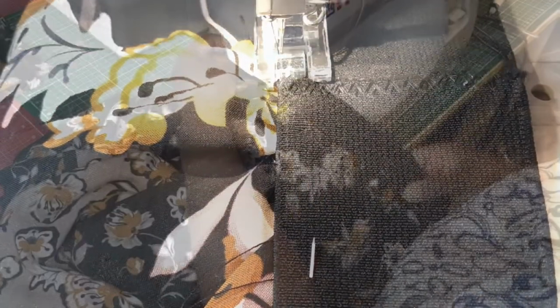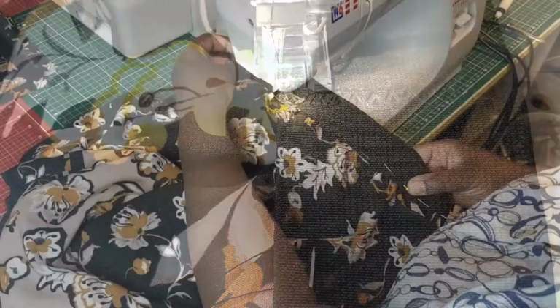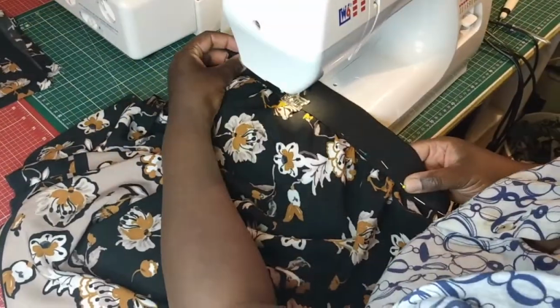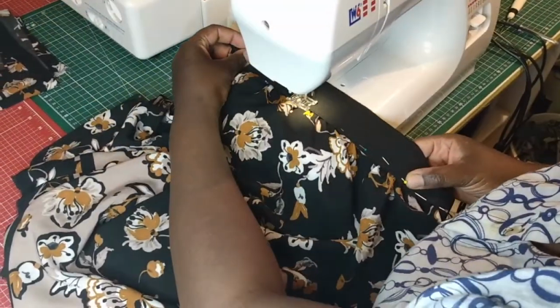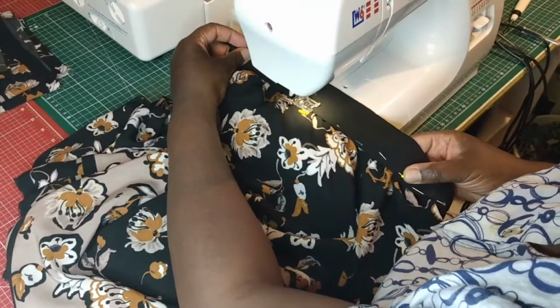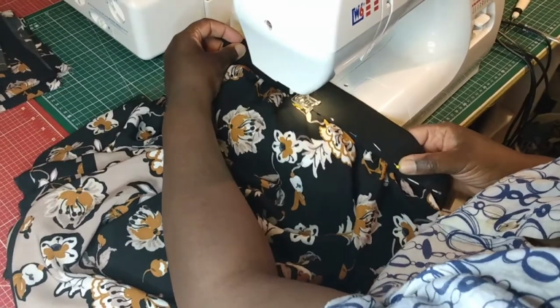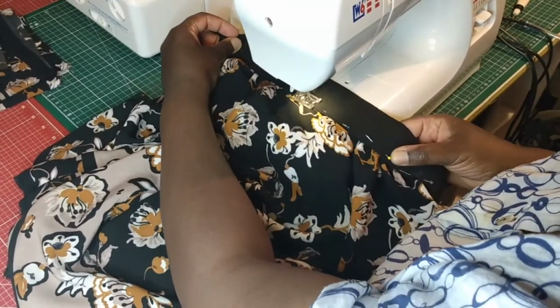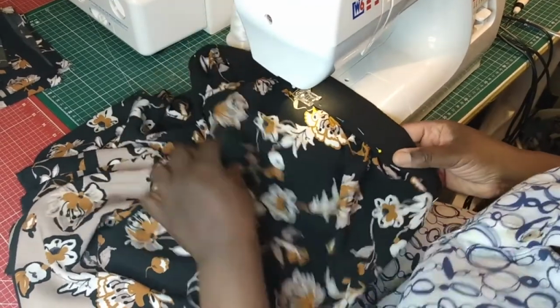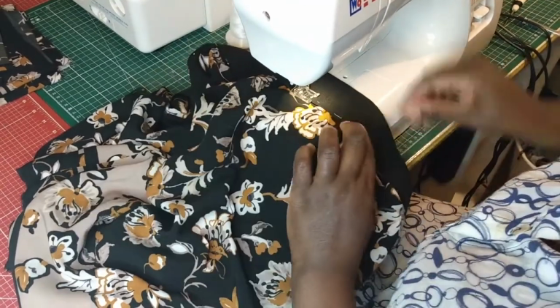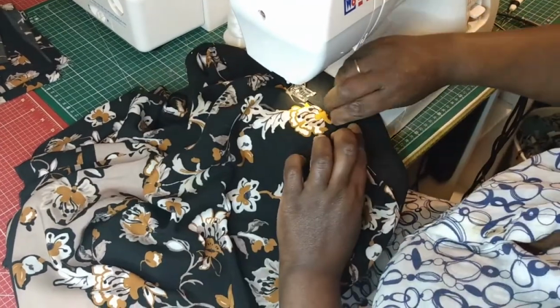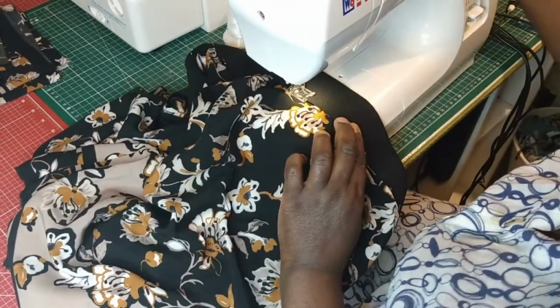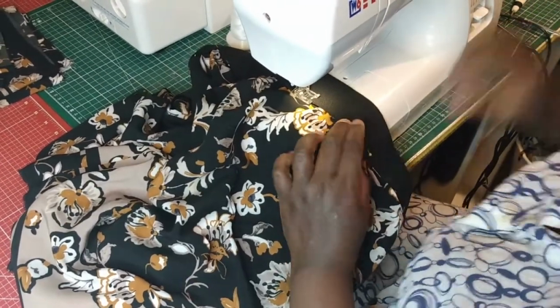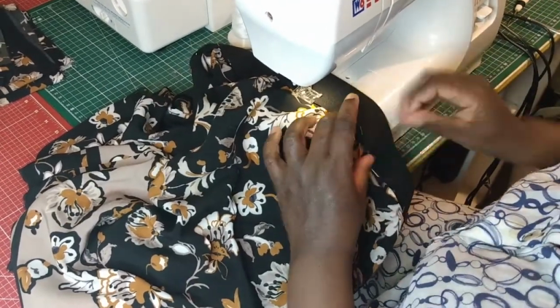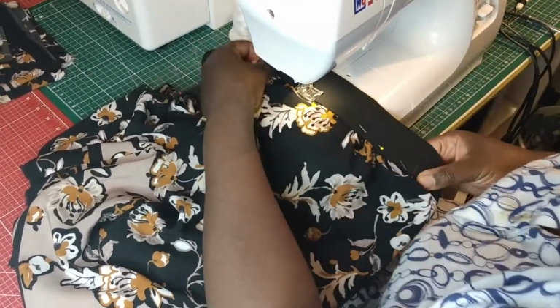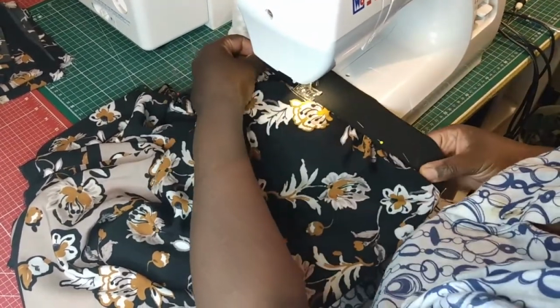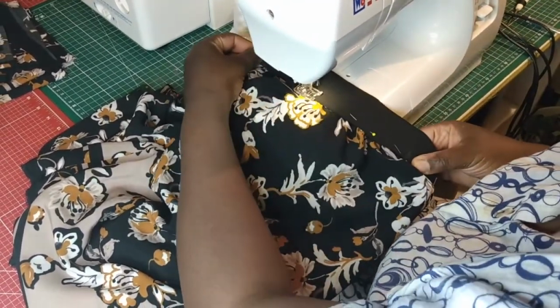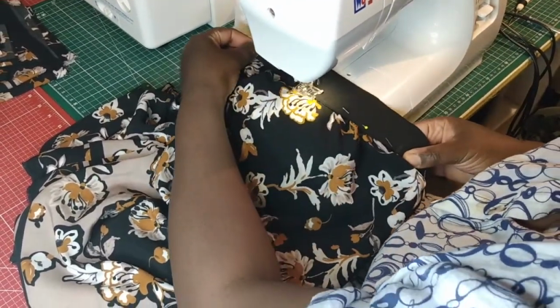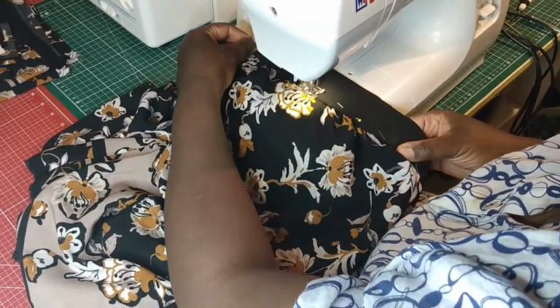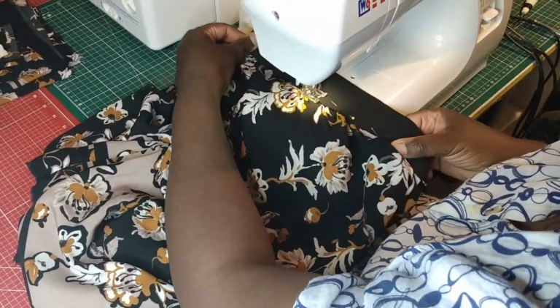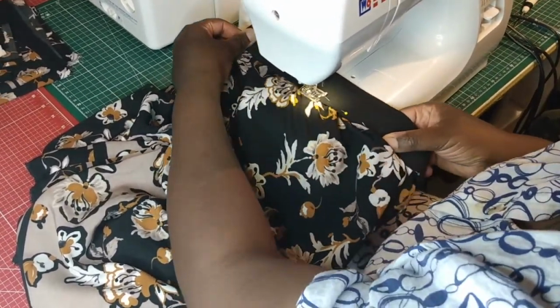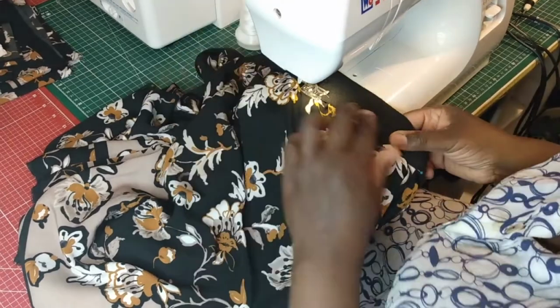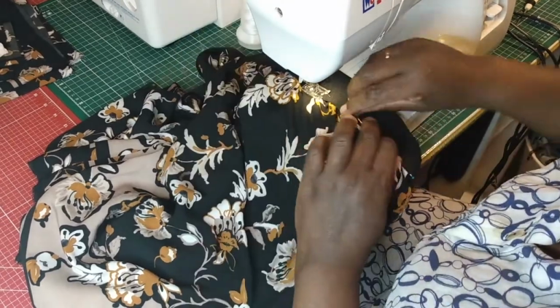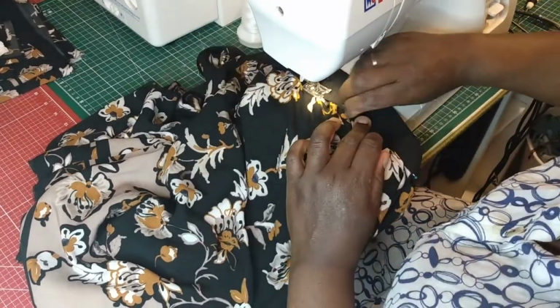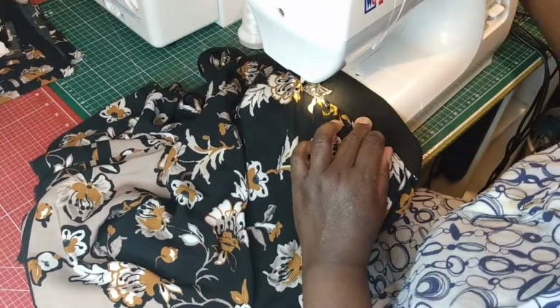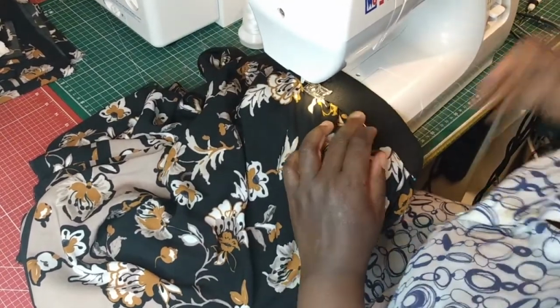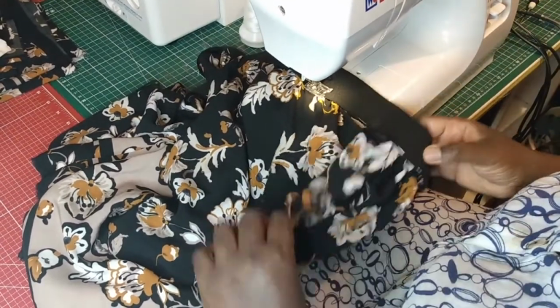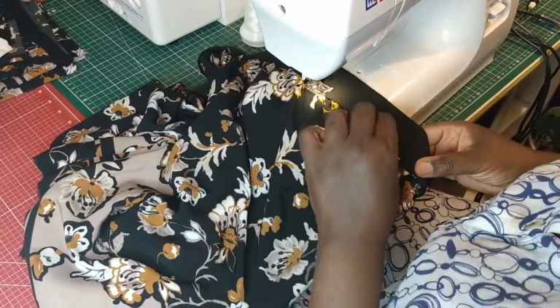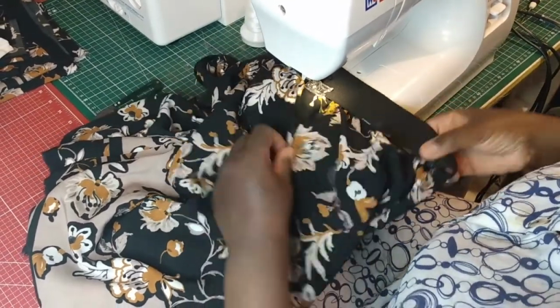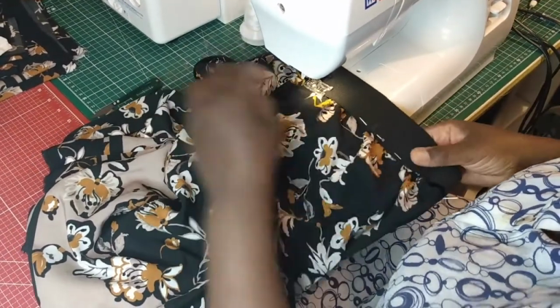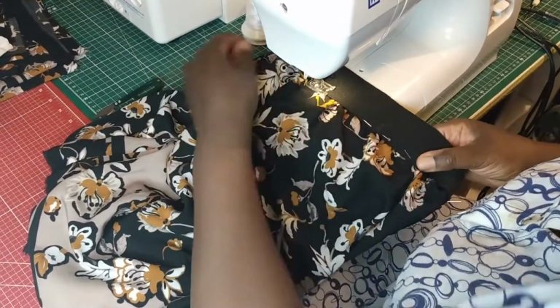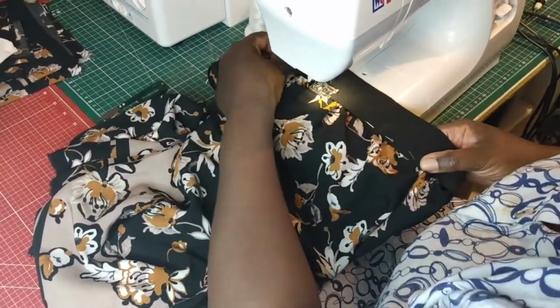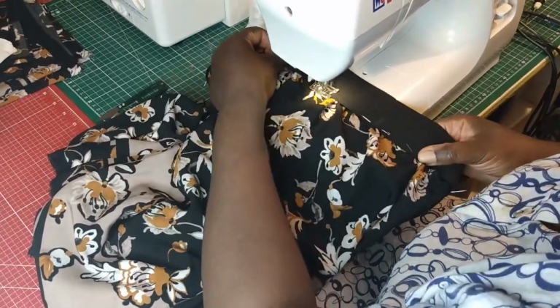Pull both ends of the elastic but not the fabric while you're sewing. I like to use the edge of my sewing foot as a guide so I can stitch in a straight line.